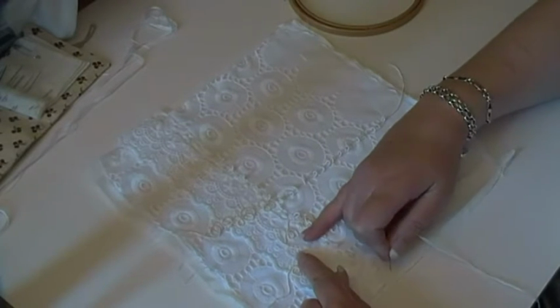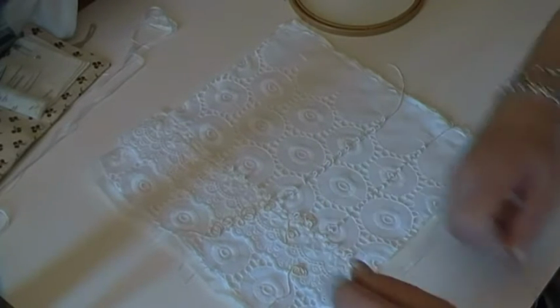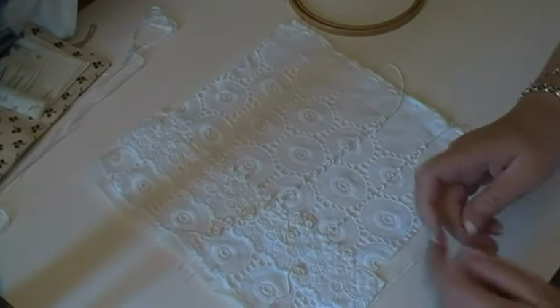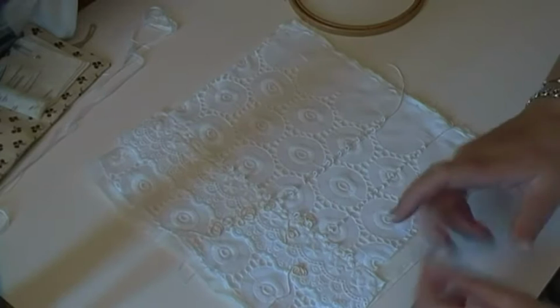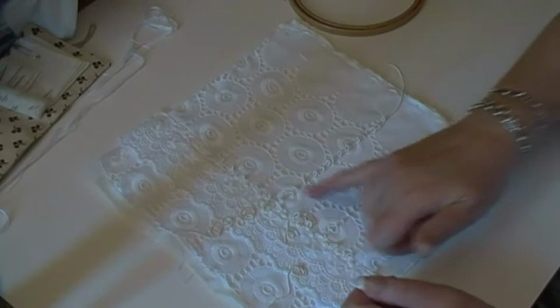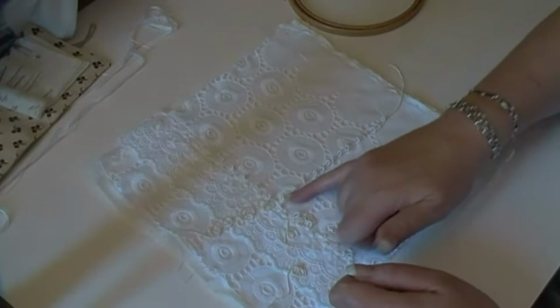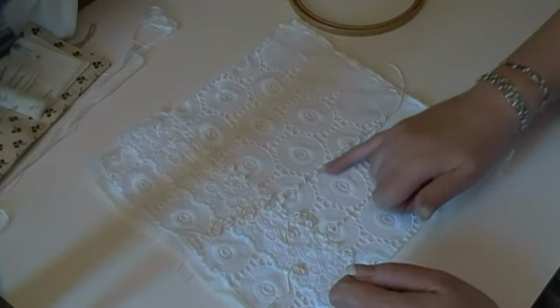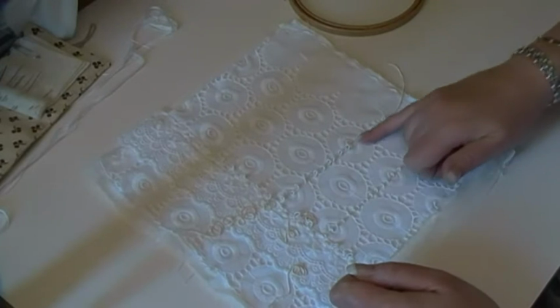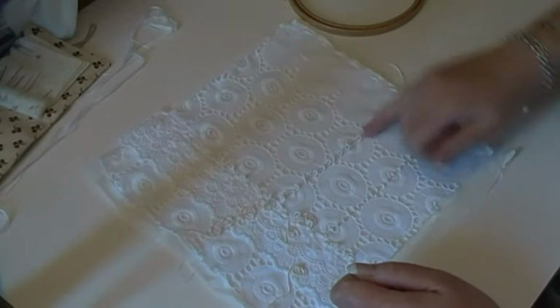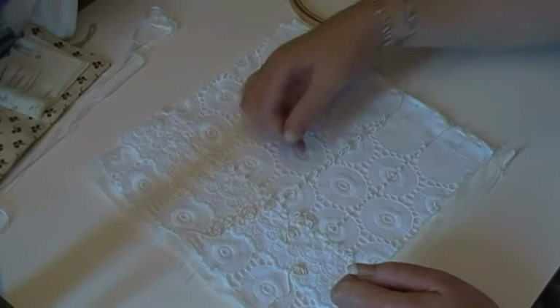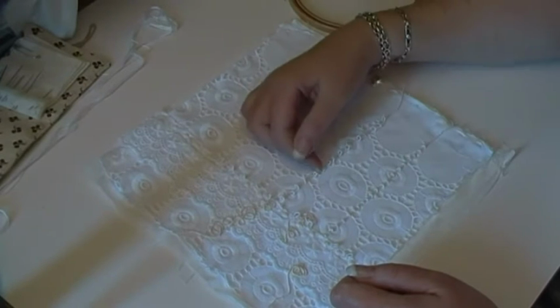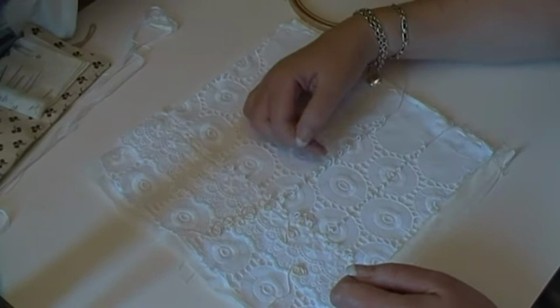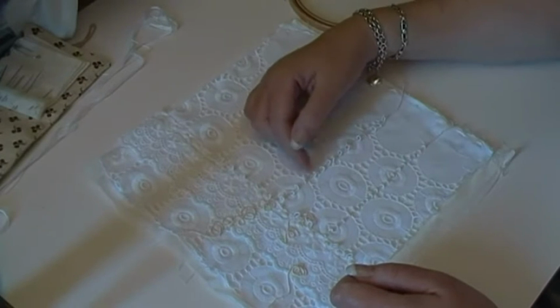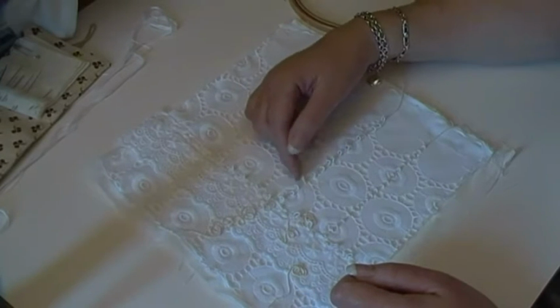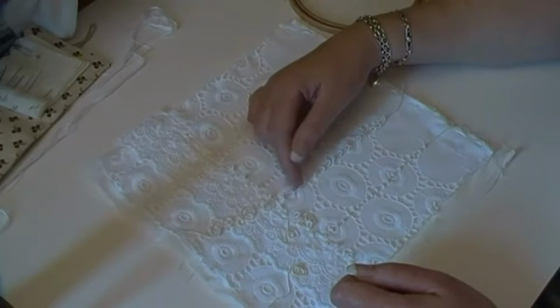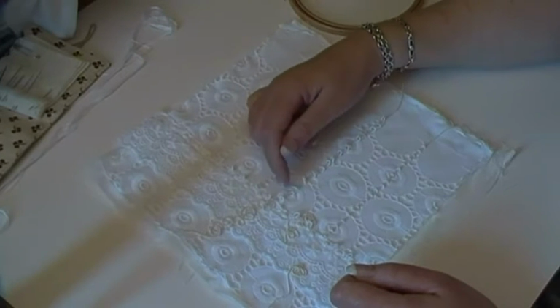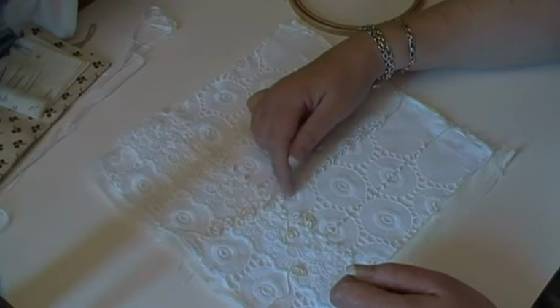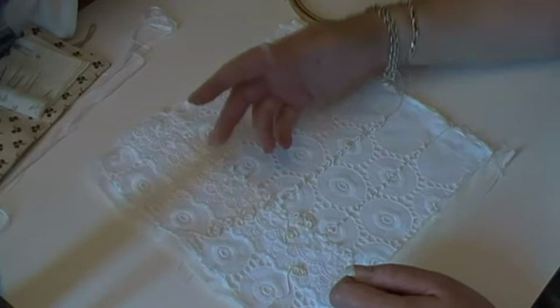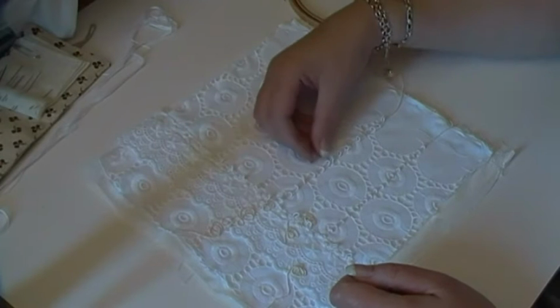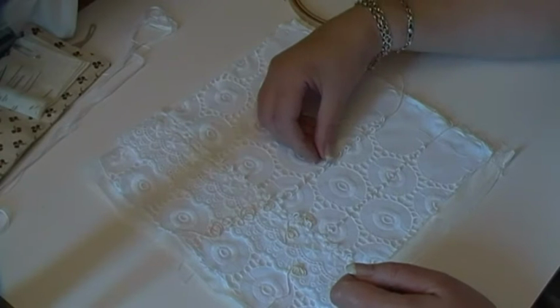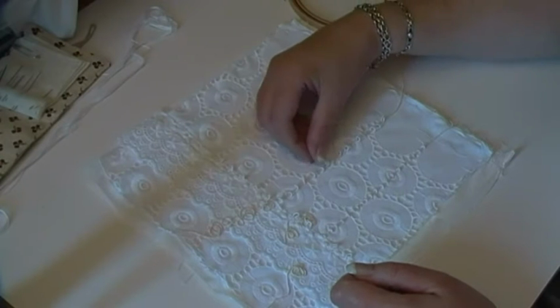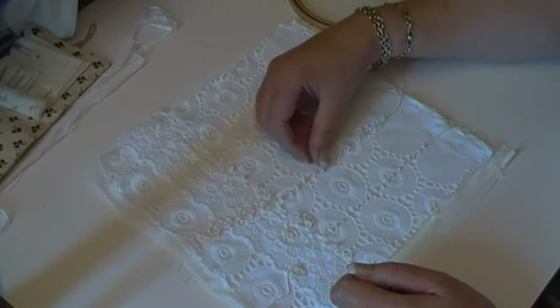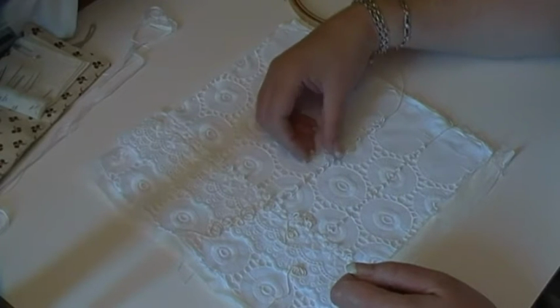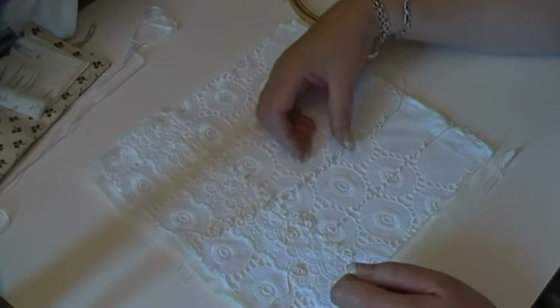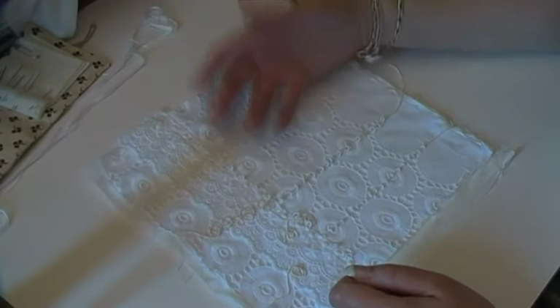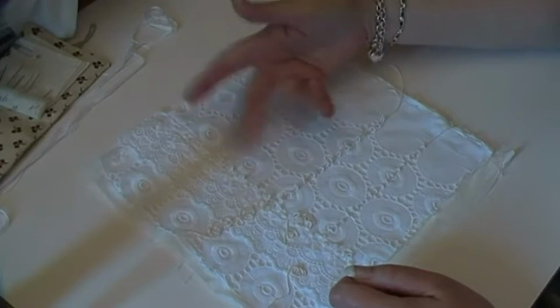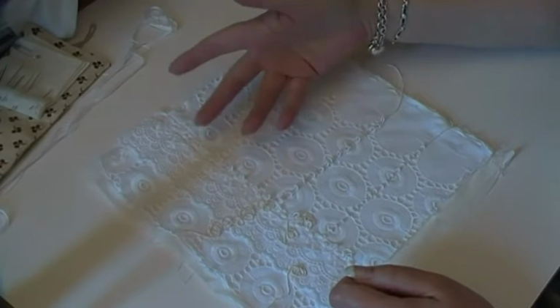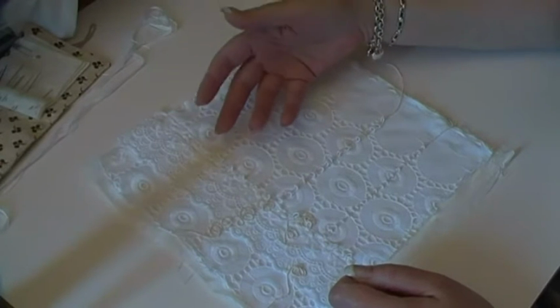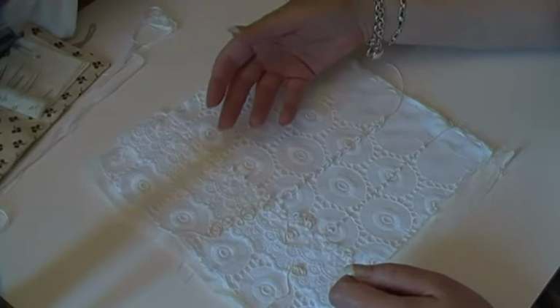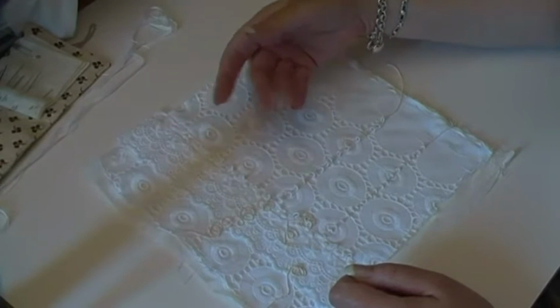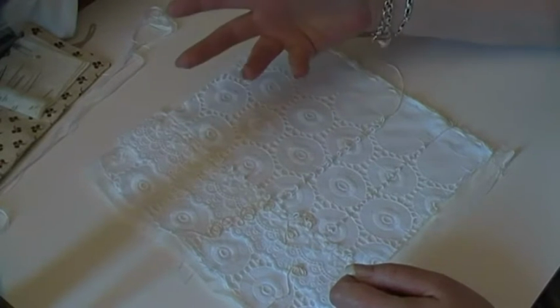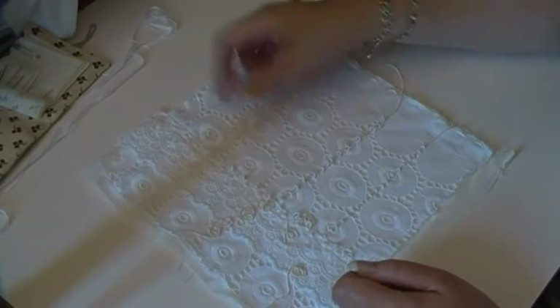It had this little bit of gimp here. So since last time I've added another run of gimp, and on this bit I've done the loops bigger. Don't ask me why, I just did. Change is as good as a rest, why not?